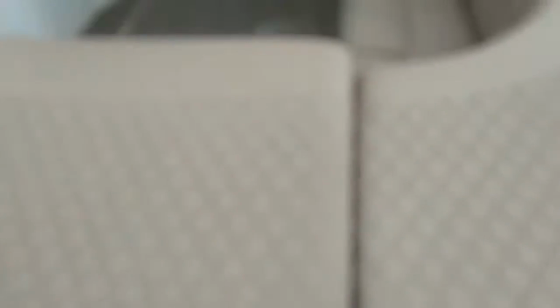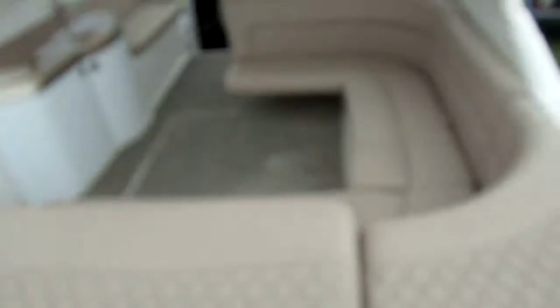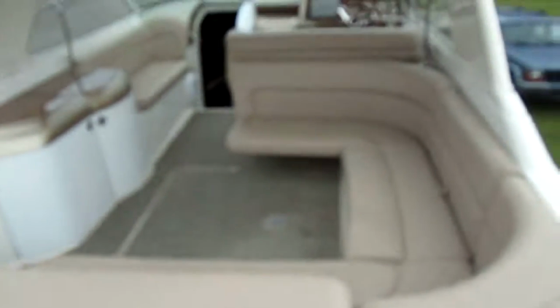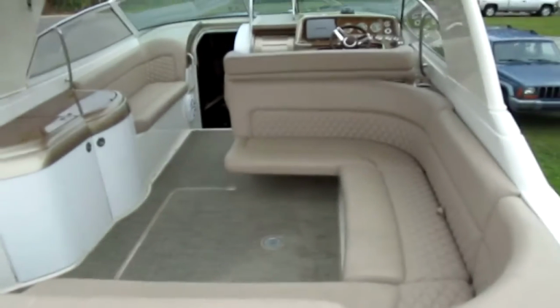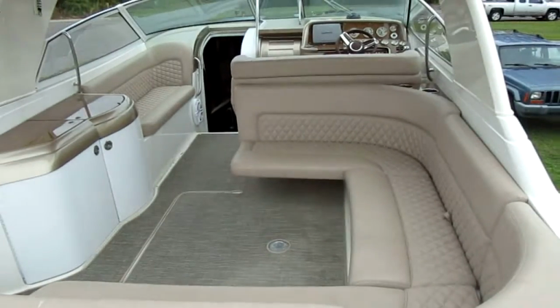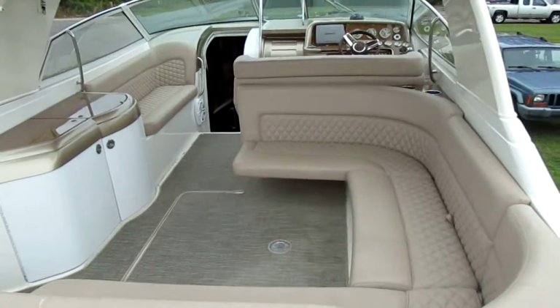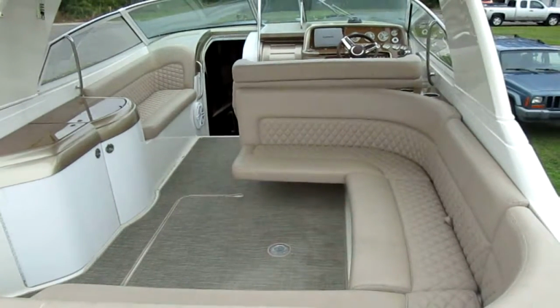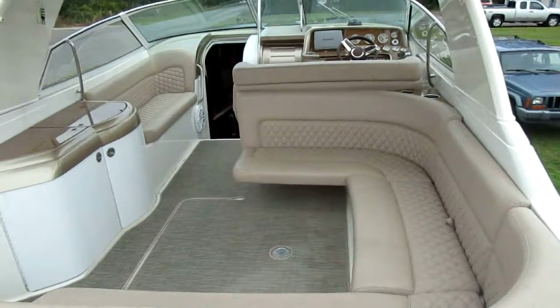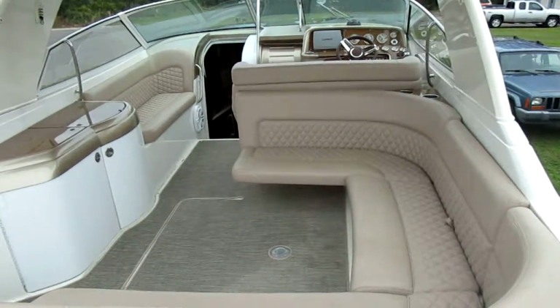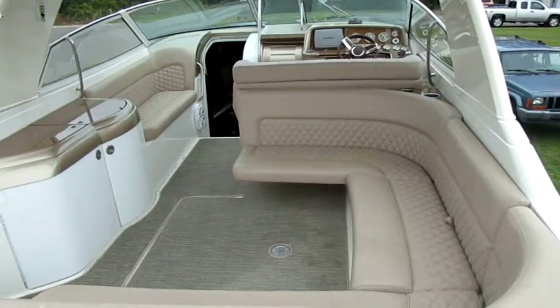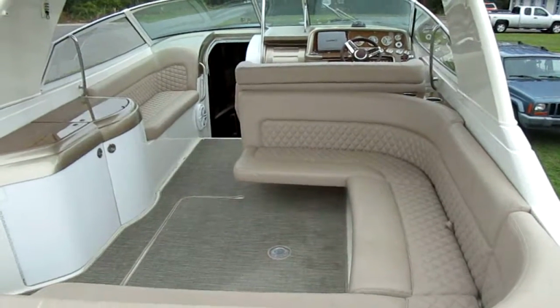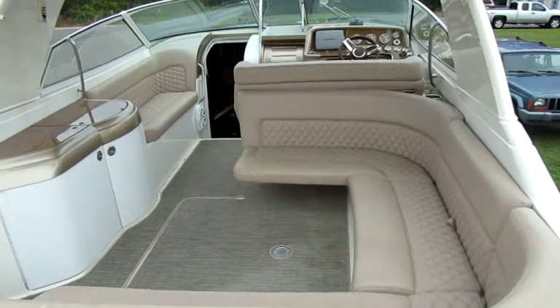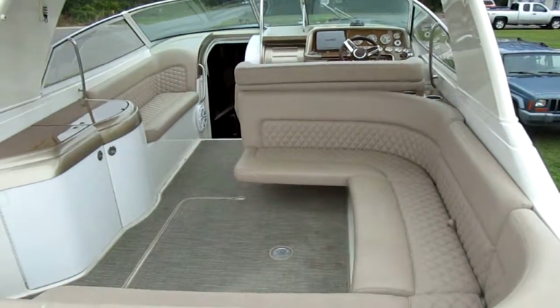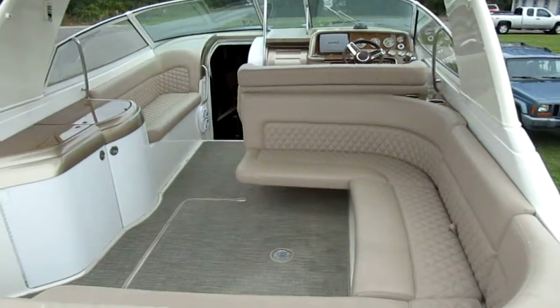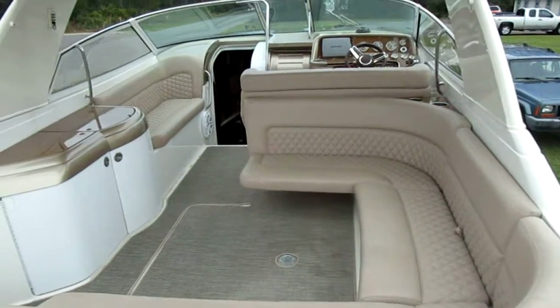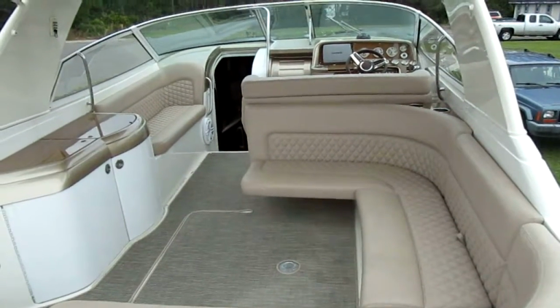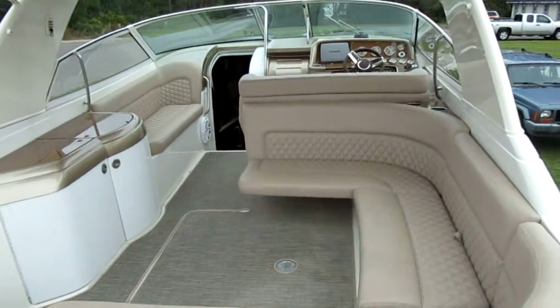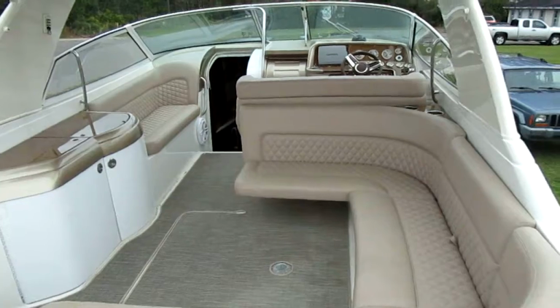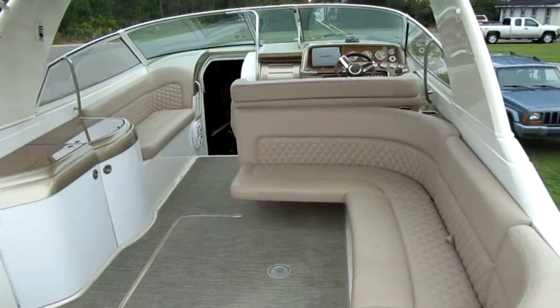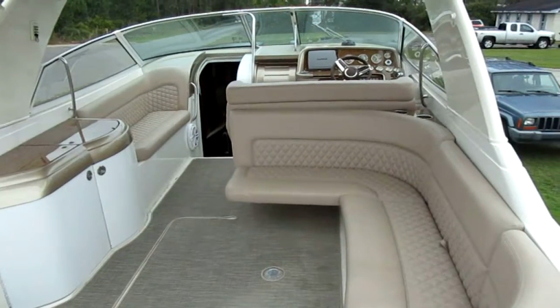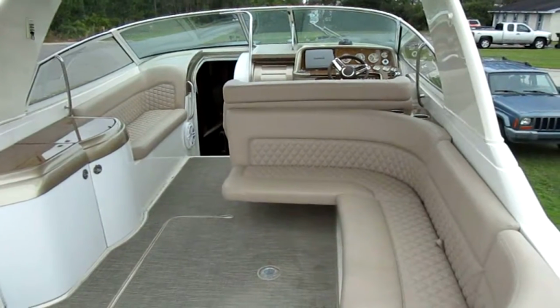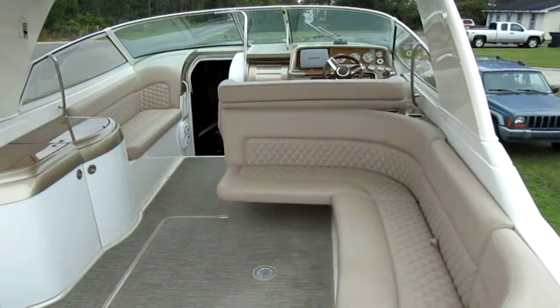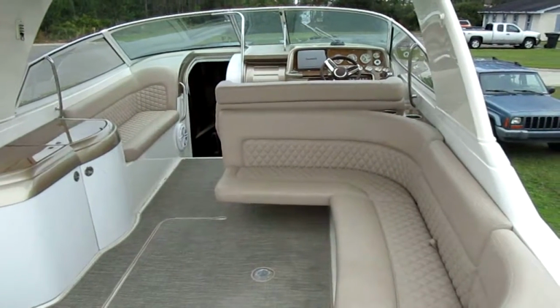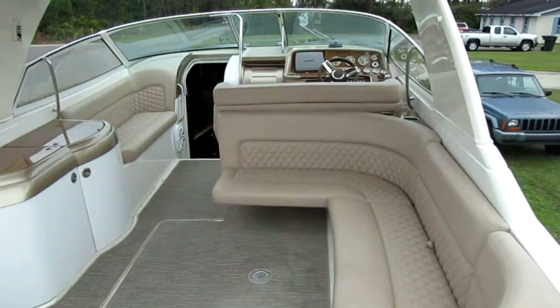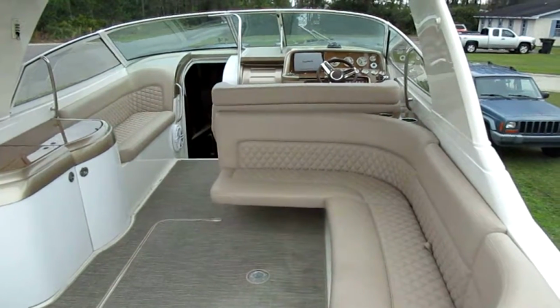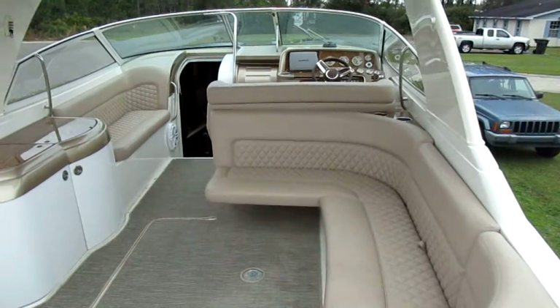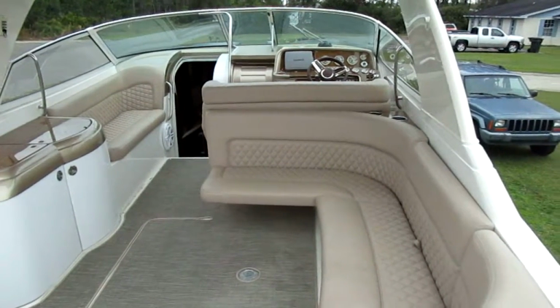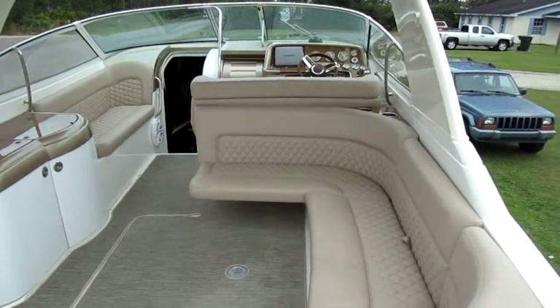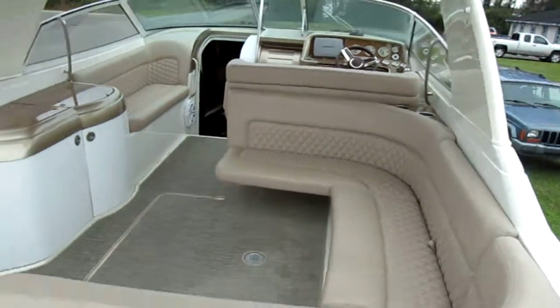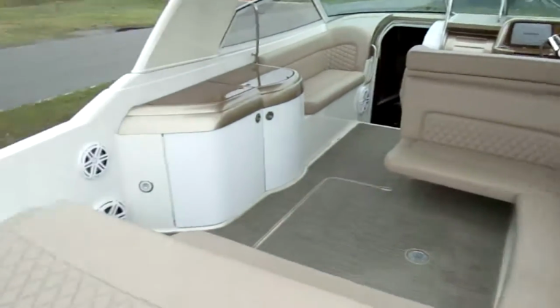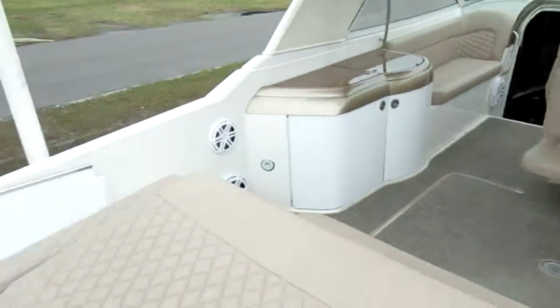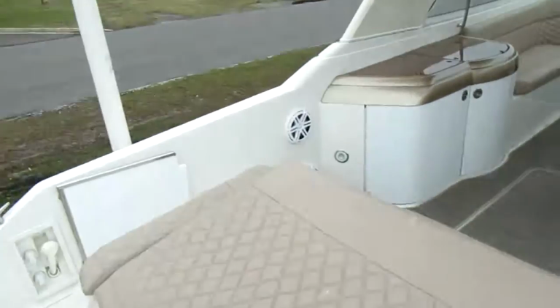We're in Kingsland, Georgia today. We have a 1997 Formula 33 Sunsport. She's been totally redone.